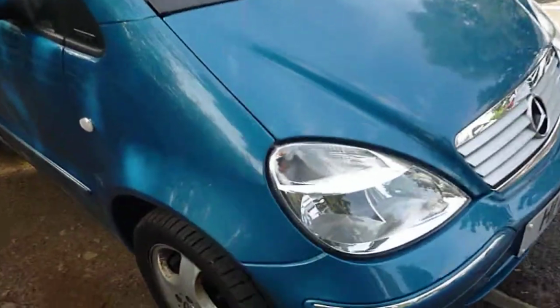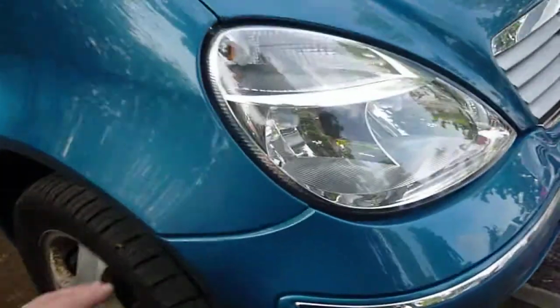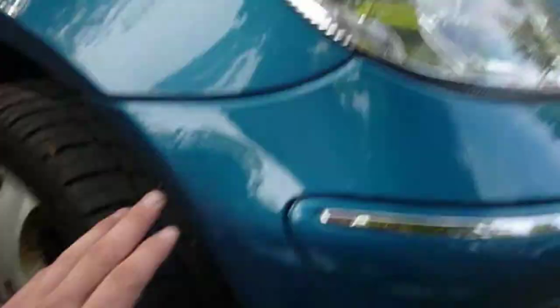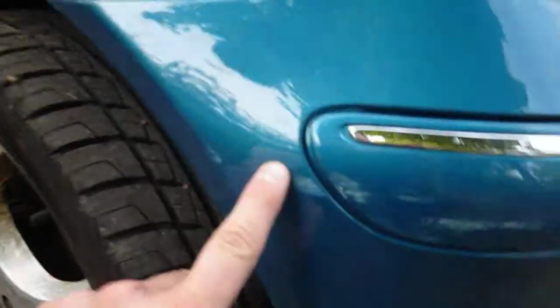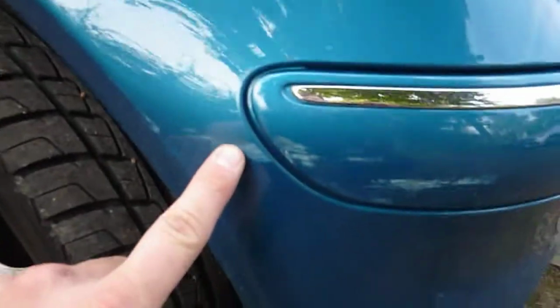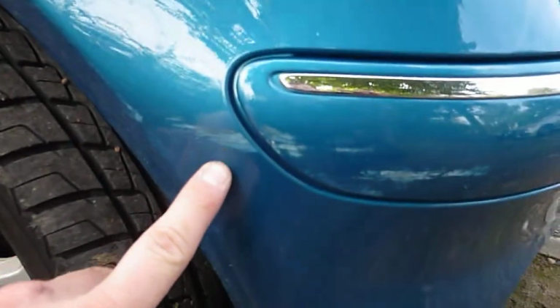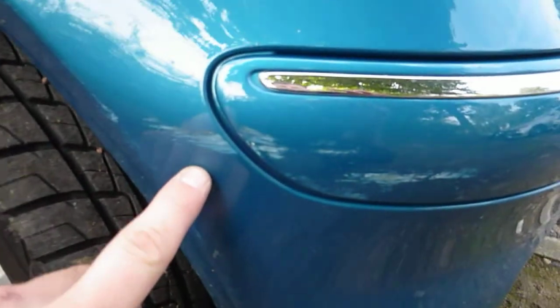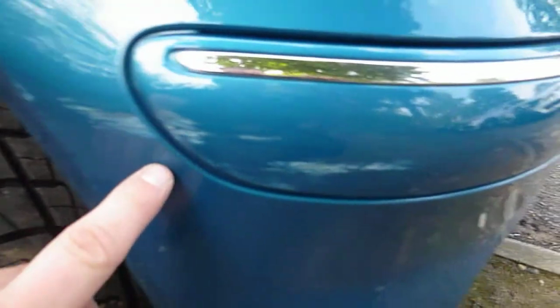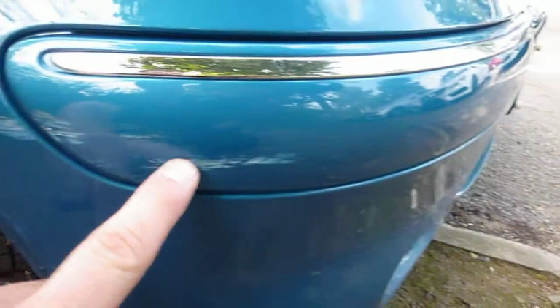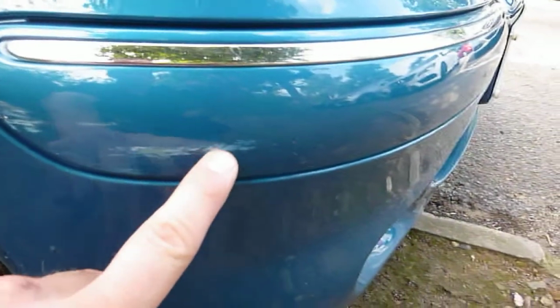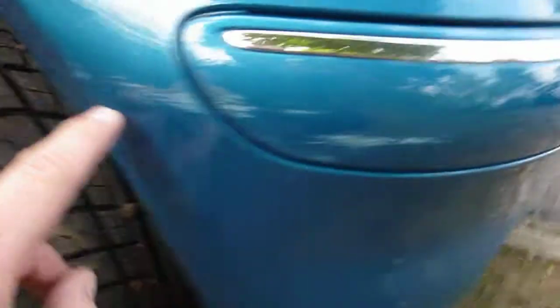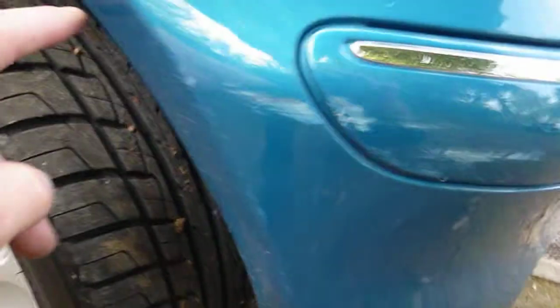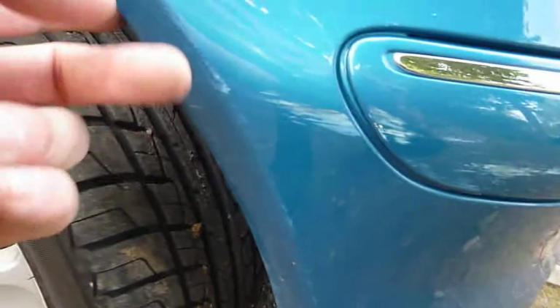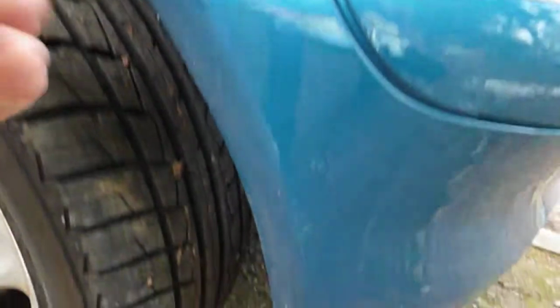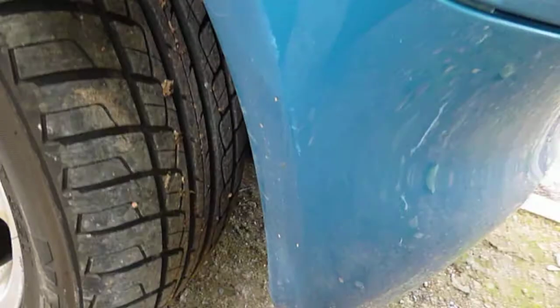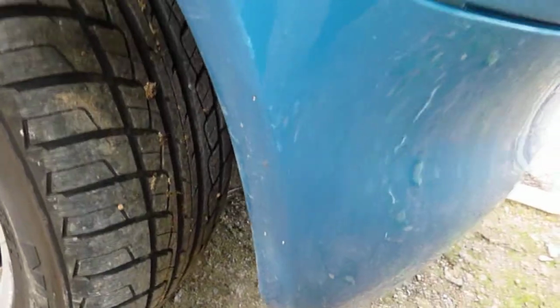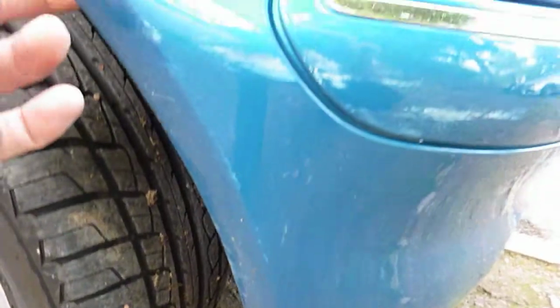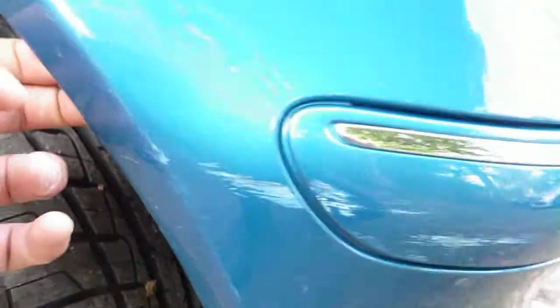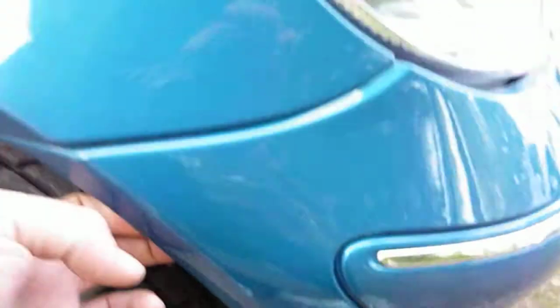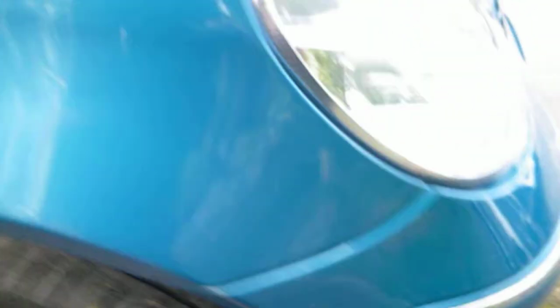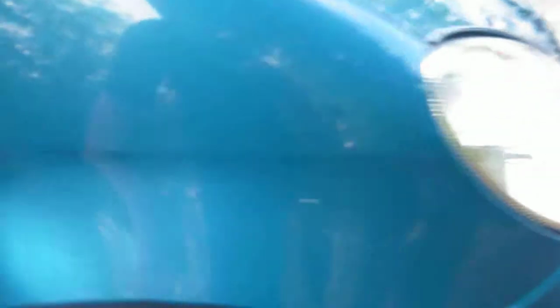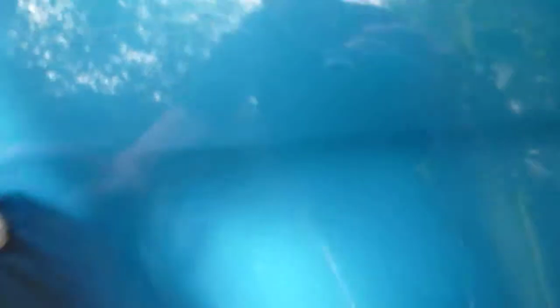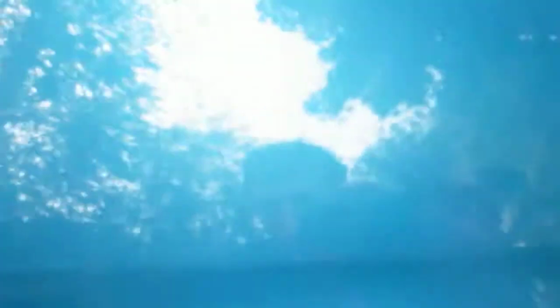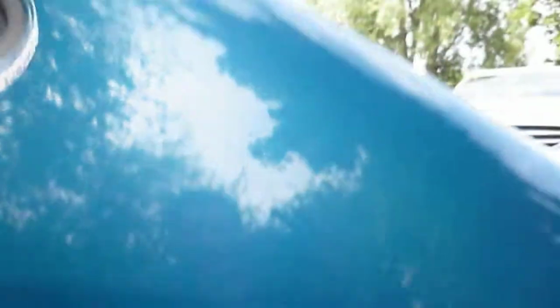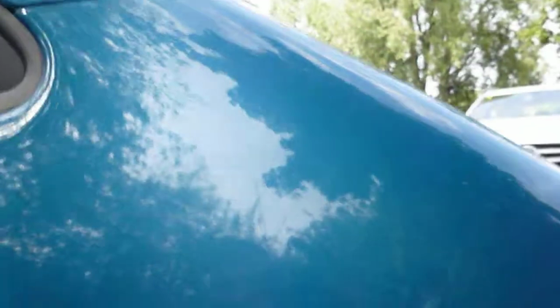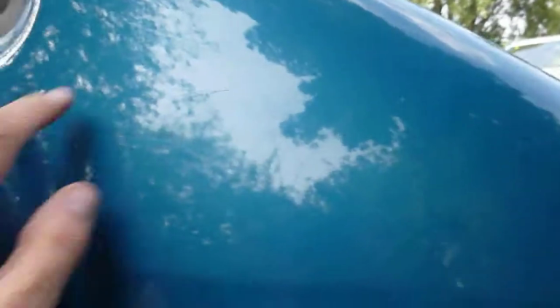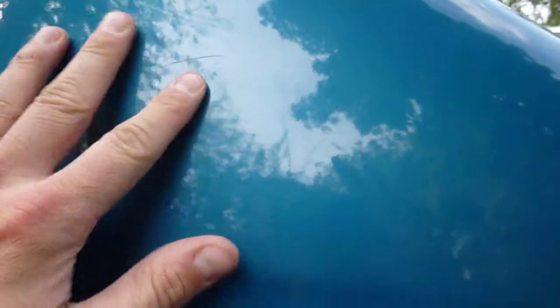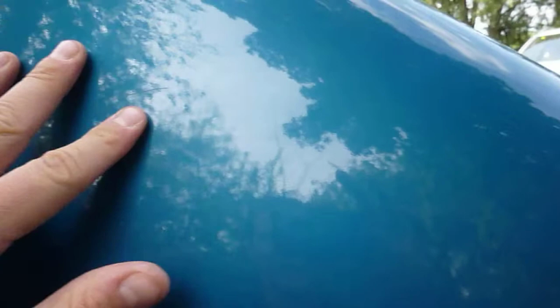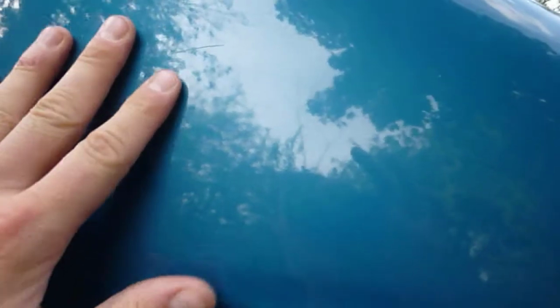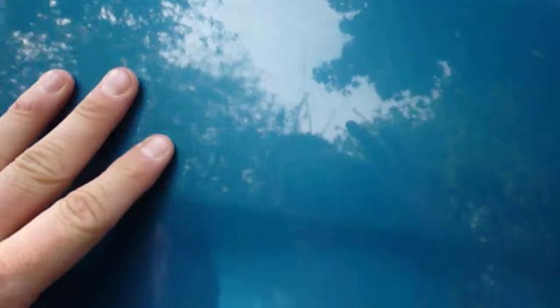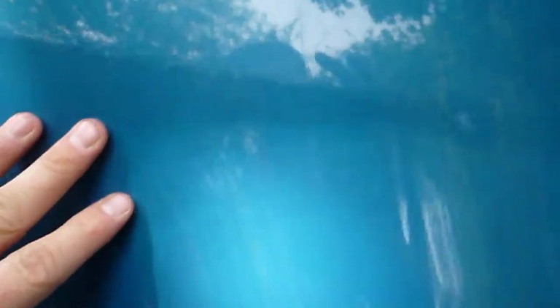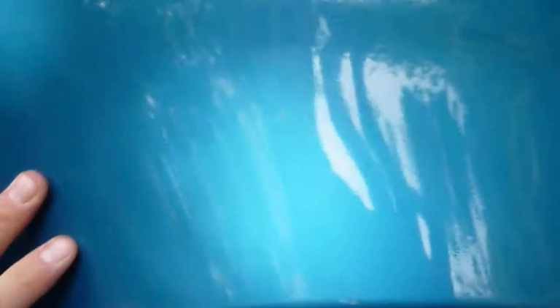Offside front bumper corner — big scuff. Just a smart repair there really. A few scratches on the wing, again they'll just buff out — you can't get your nail in them.